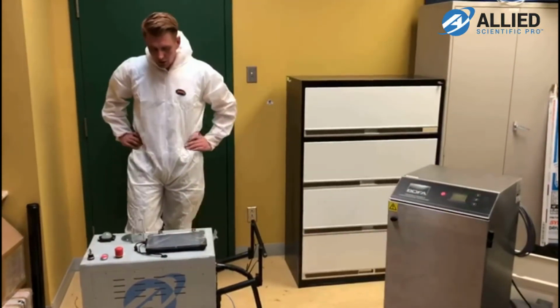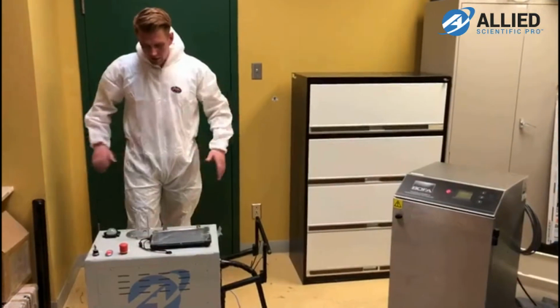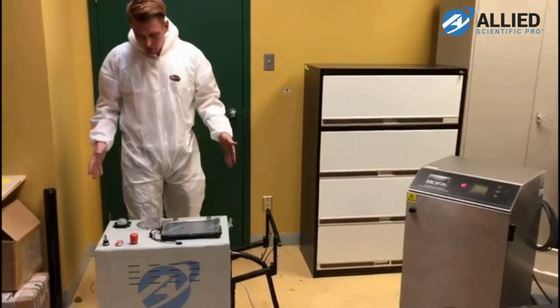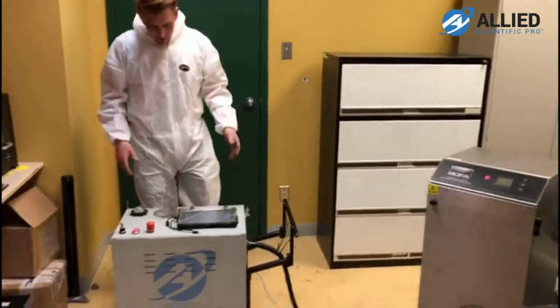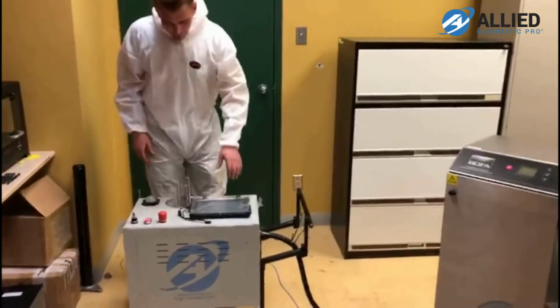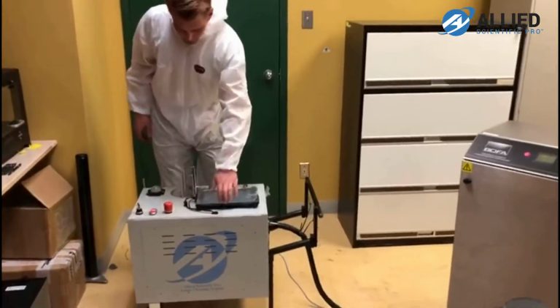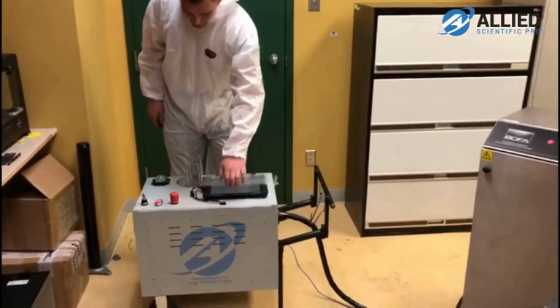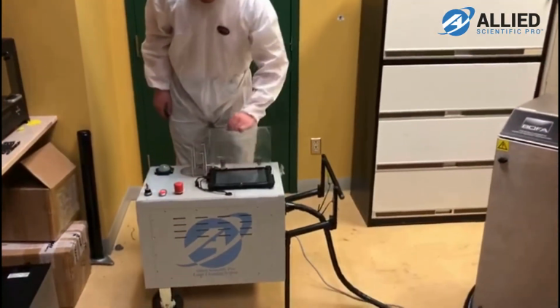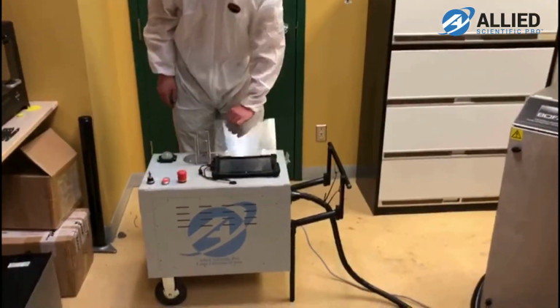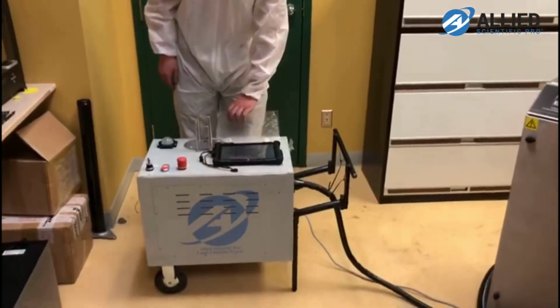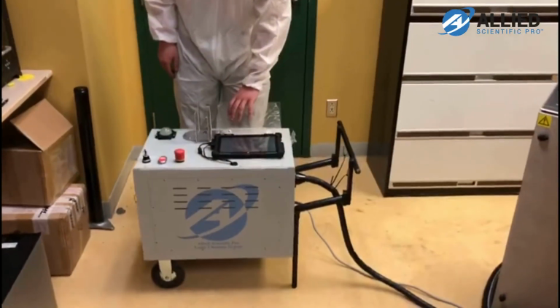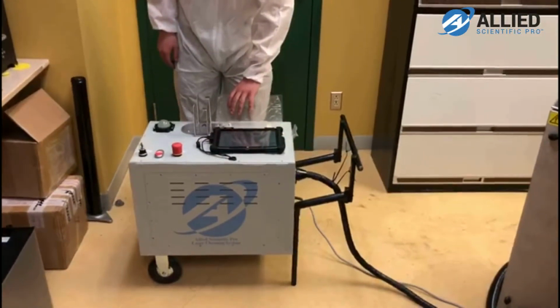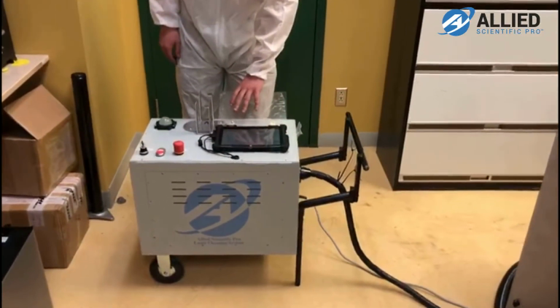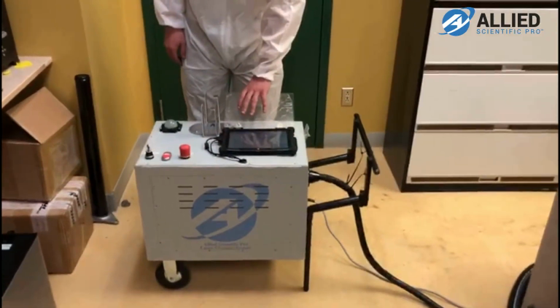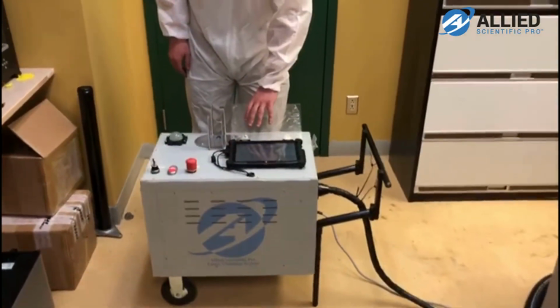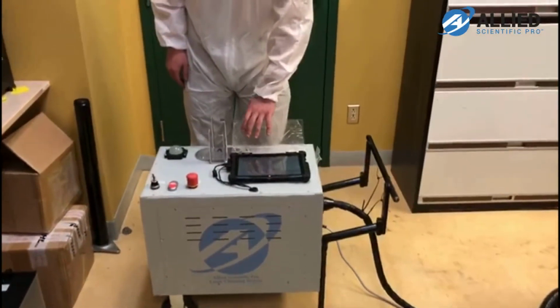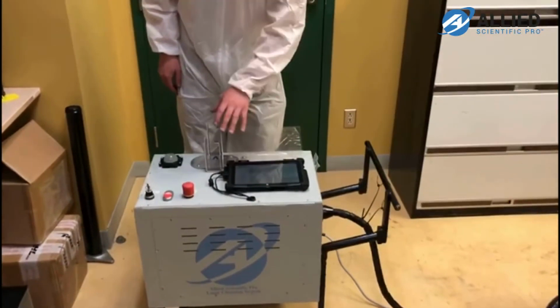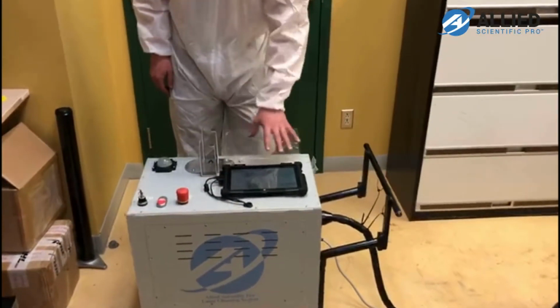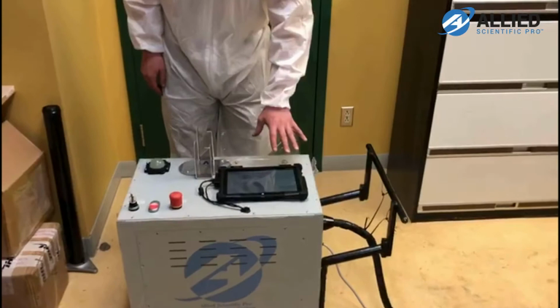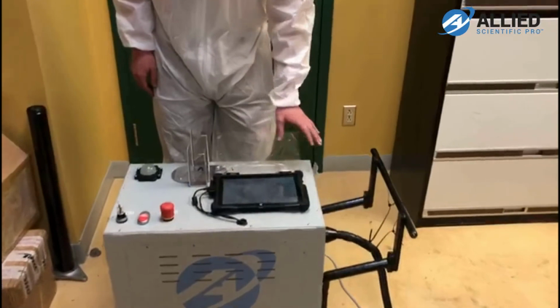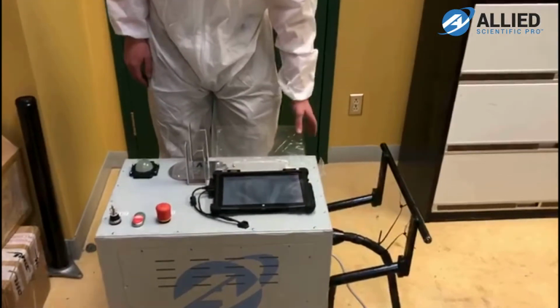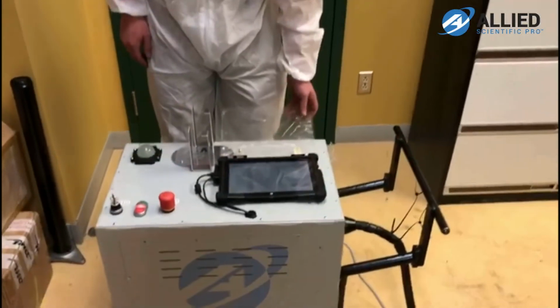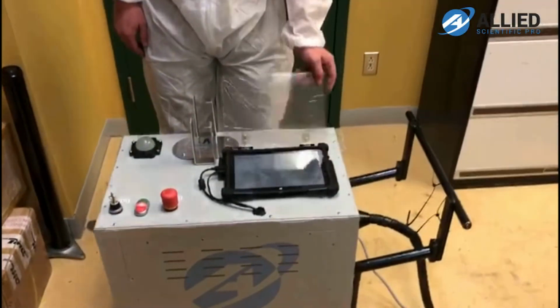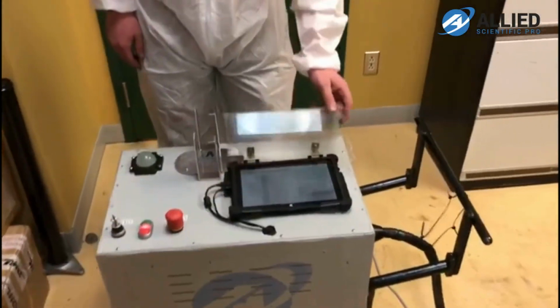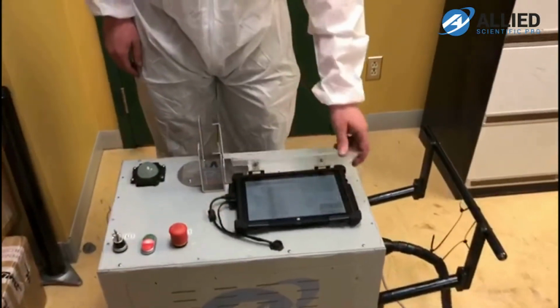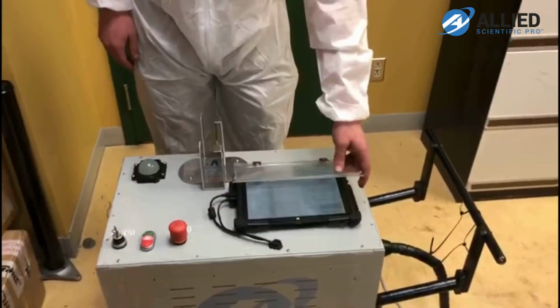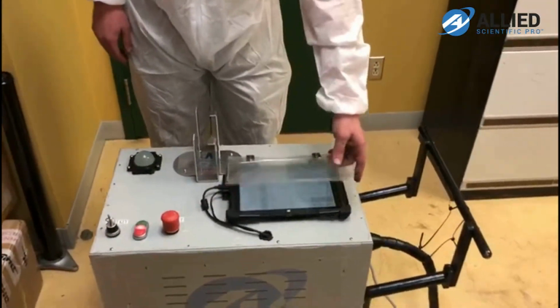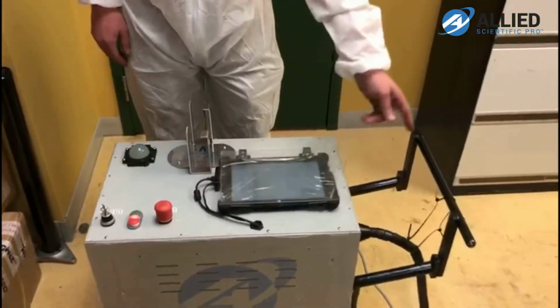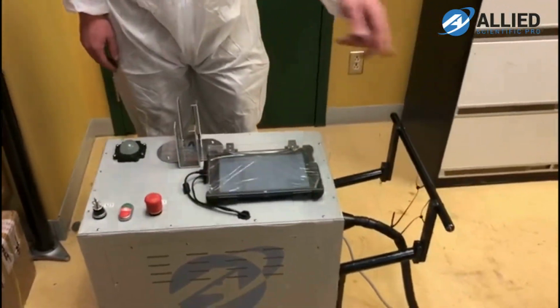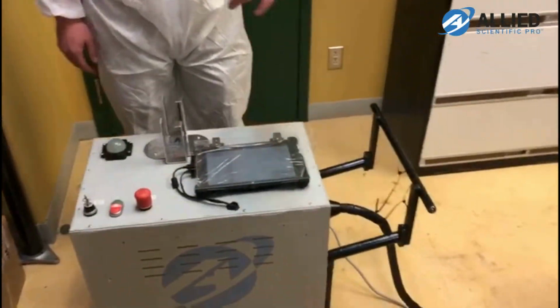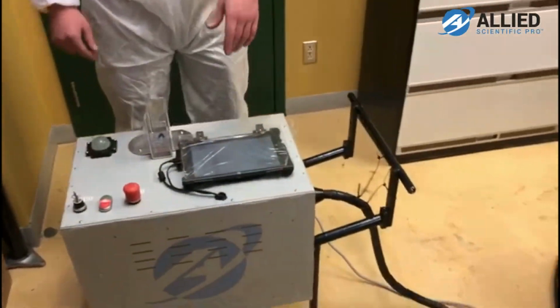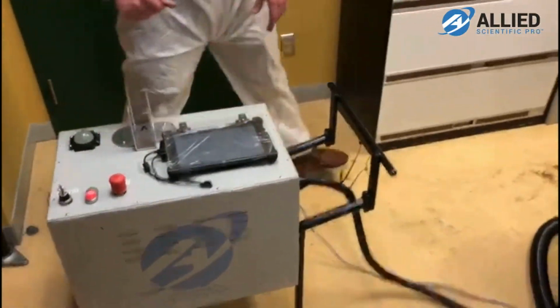You have the unit itself, a touchscreen with a user-friendly interface as well. You can play with all the different parameters. We offer five meters of fiber optic cable on our unit.